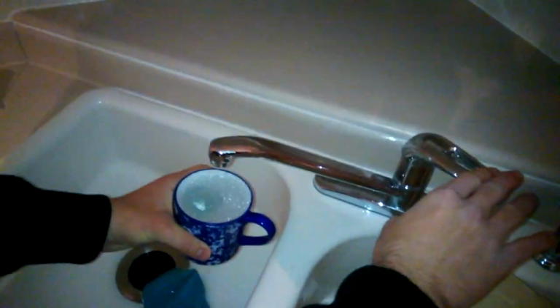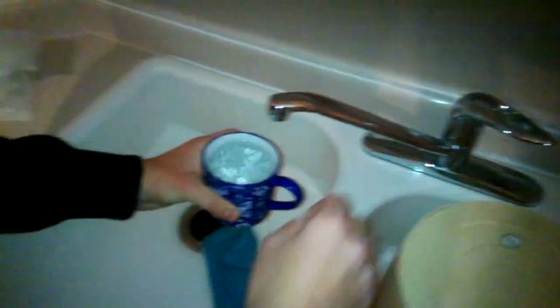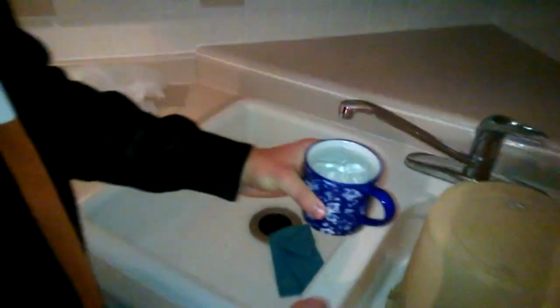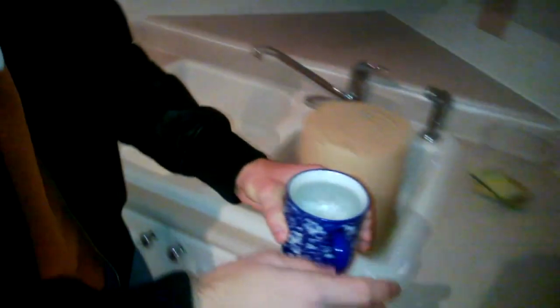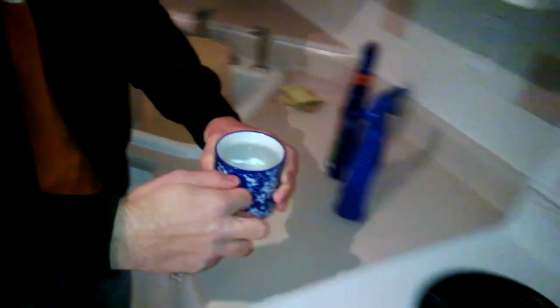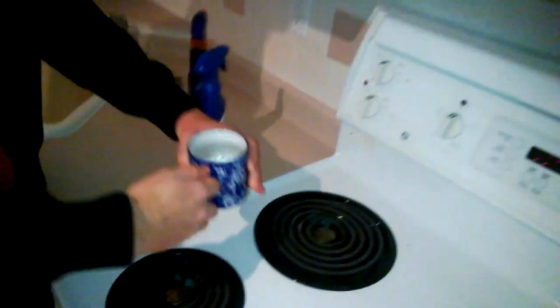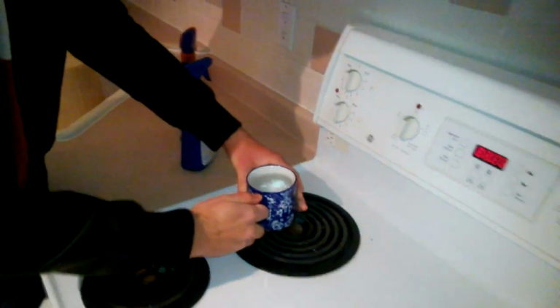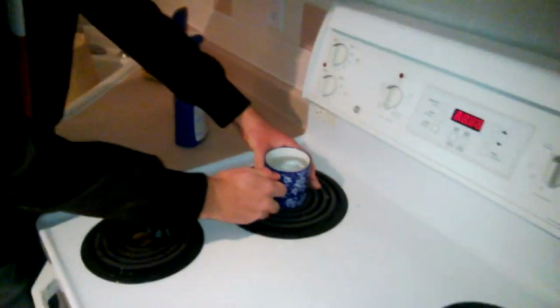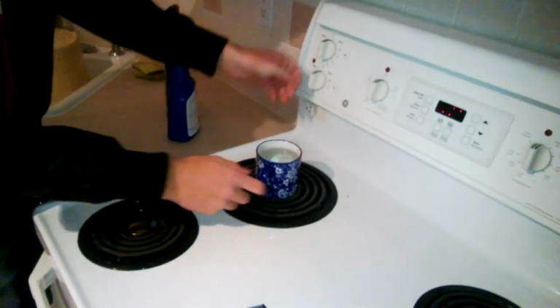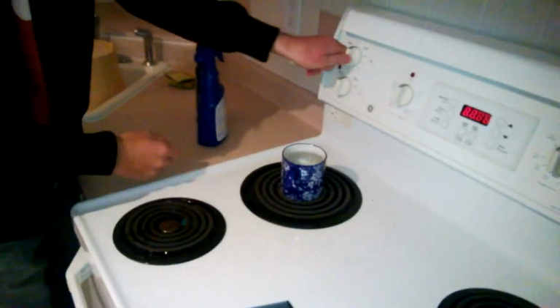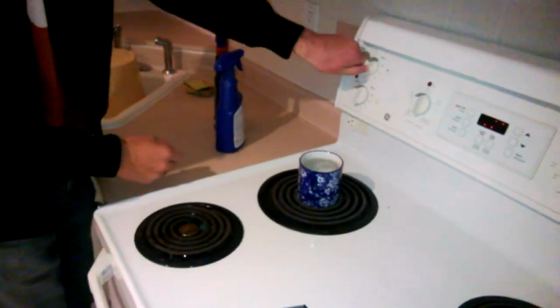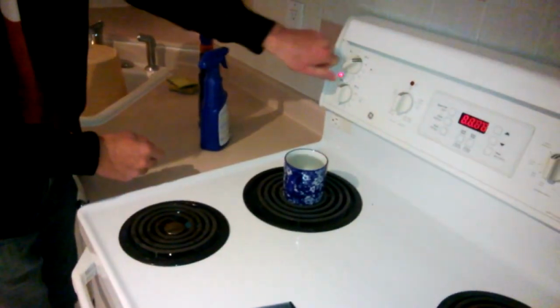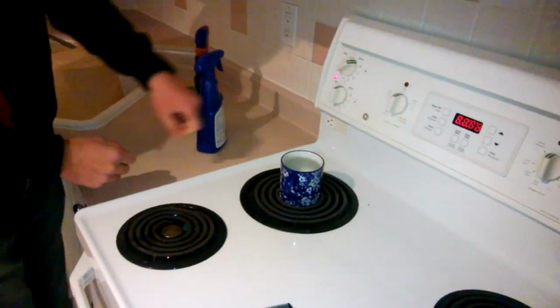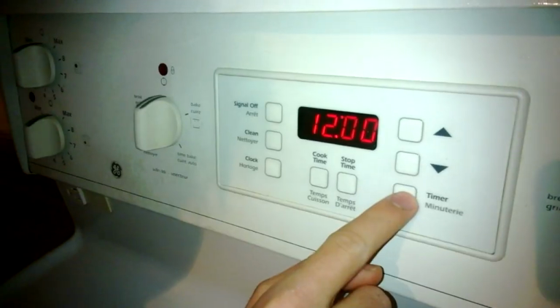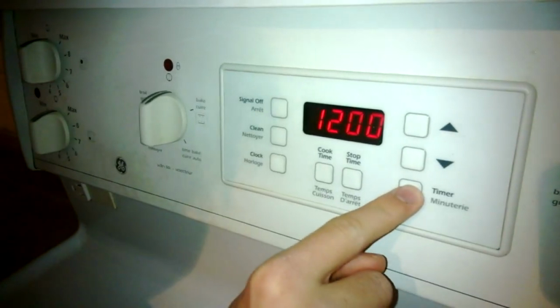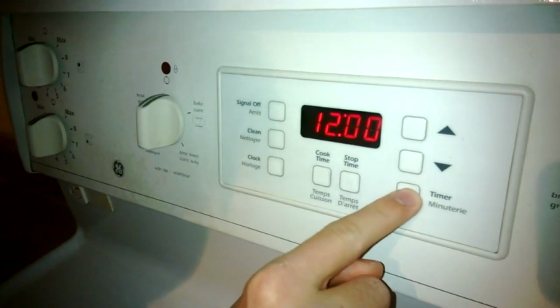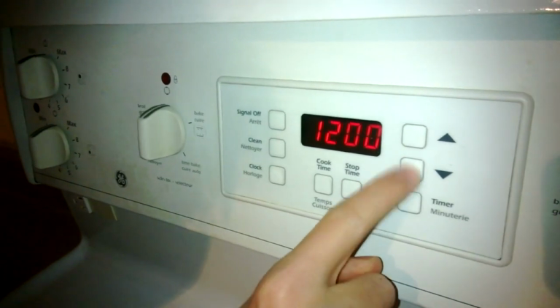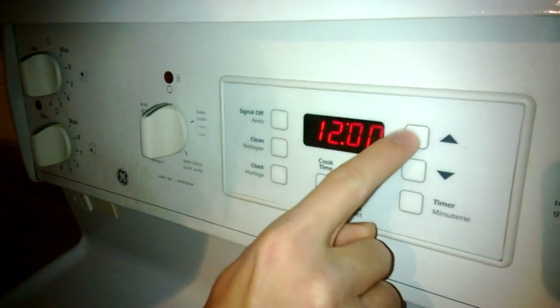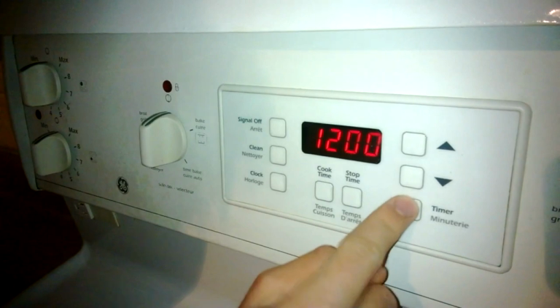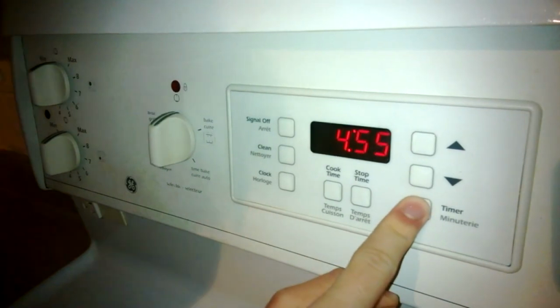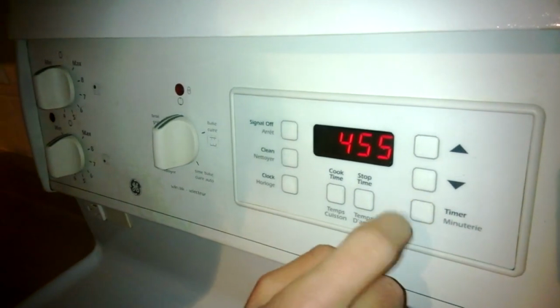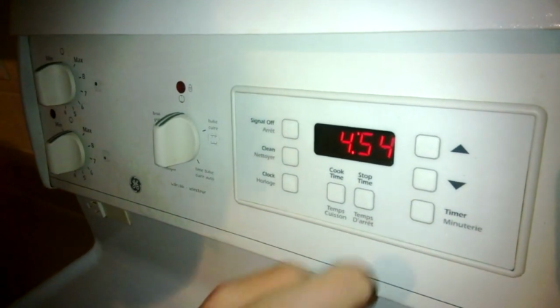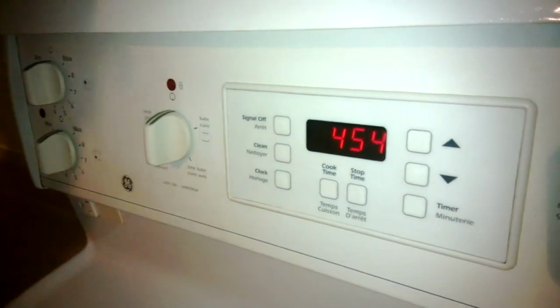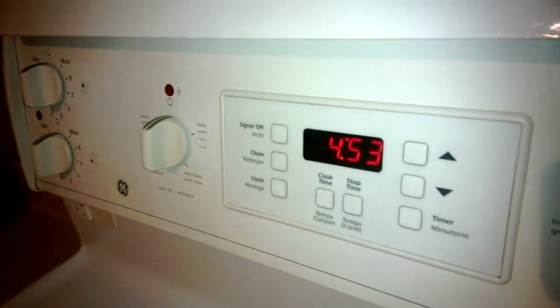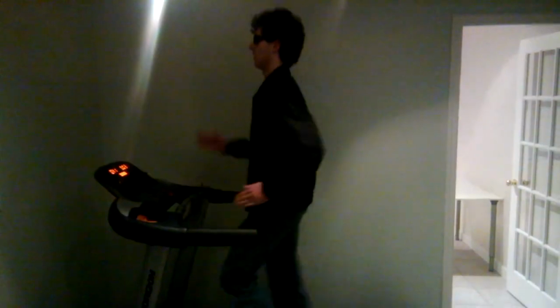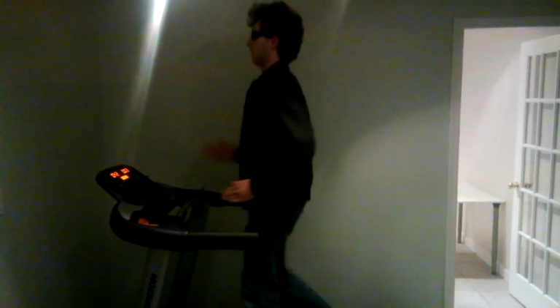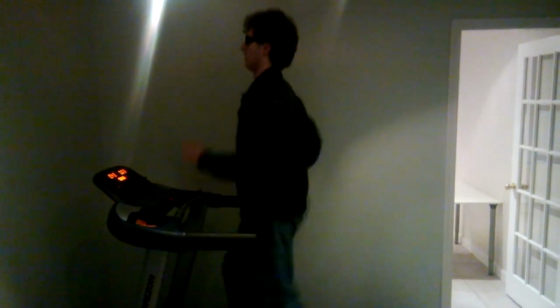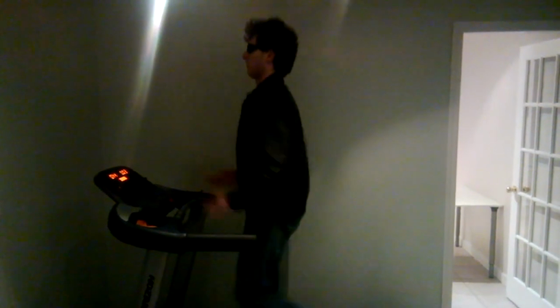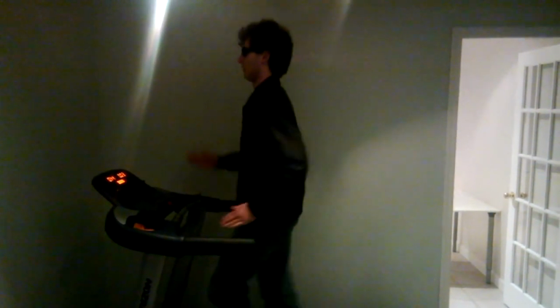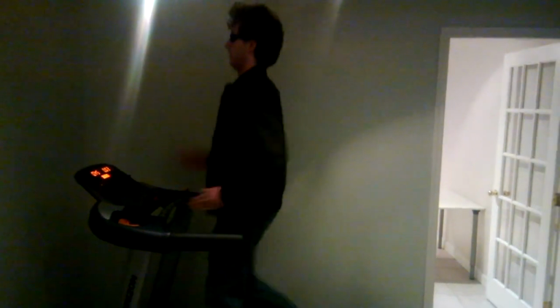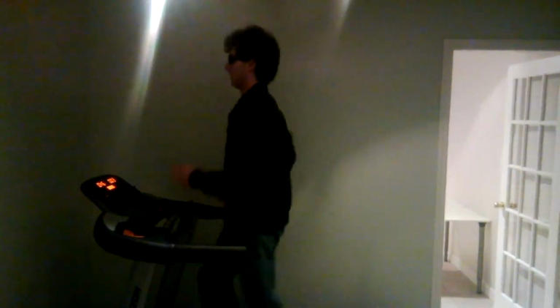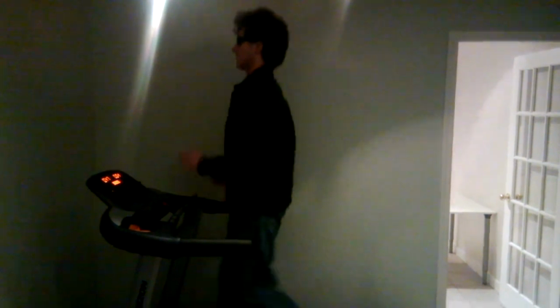Pour water into the cup and place it on the stove to boil. Set the timer for roughly 5 minutes. Do some exercise while you're waiting.